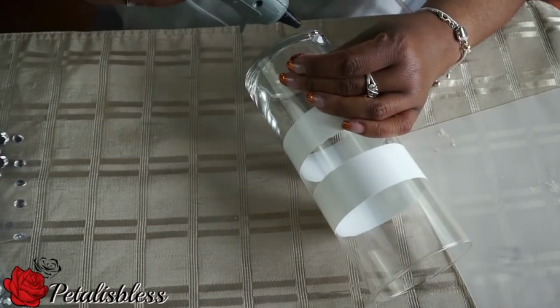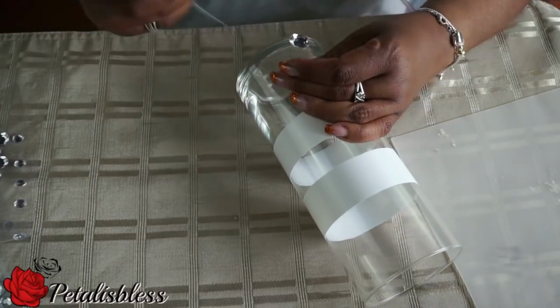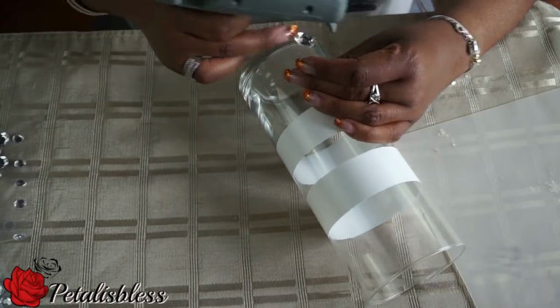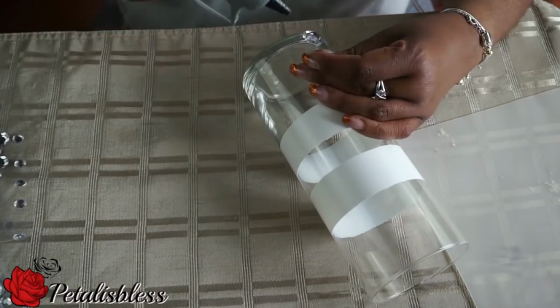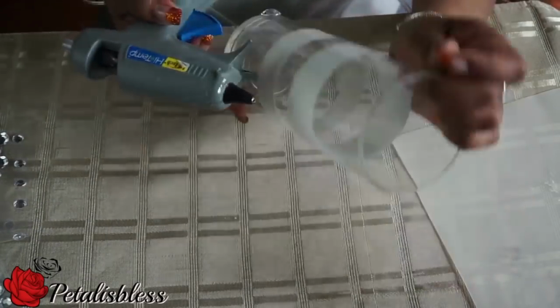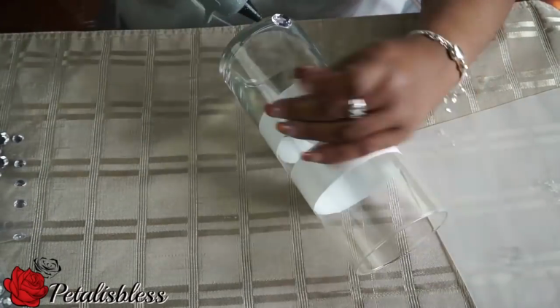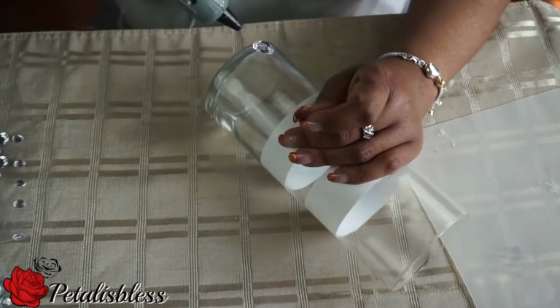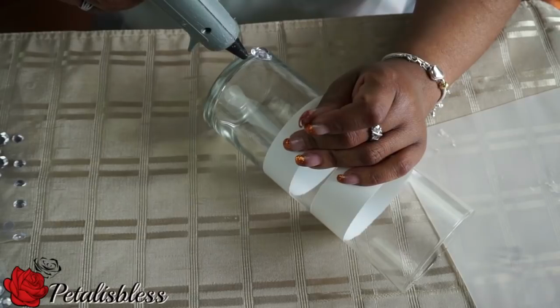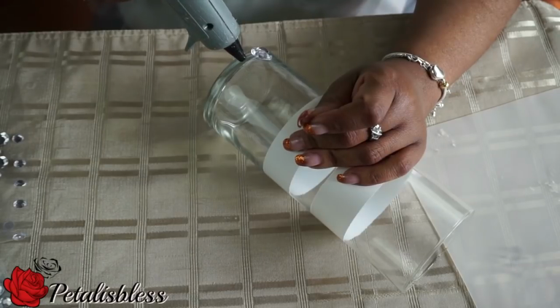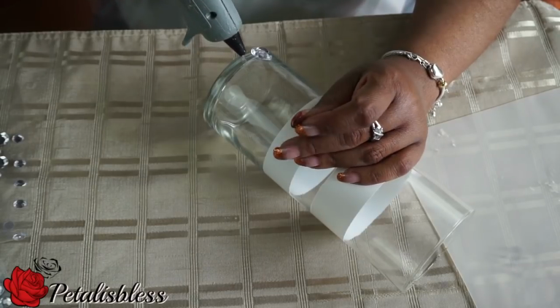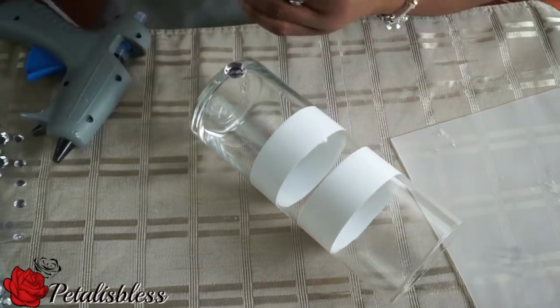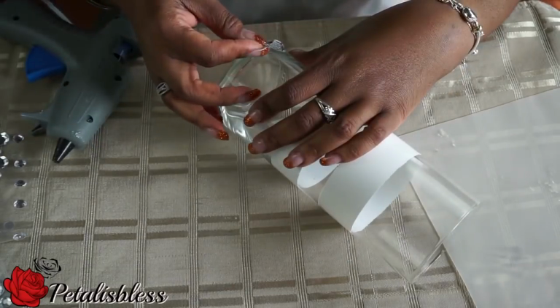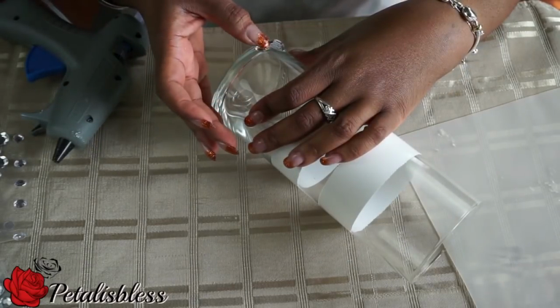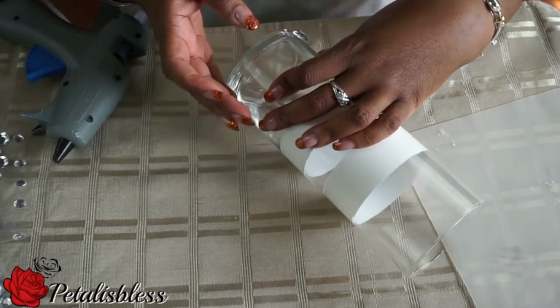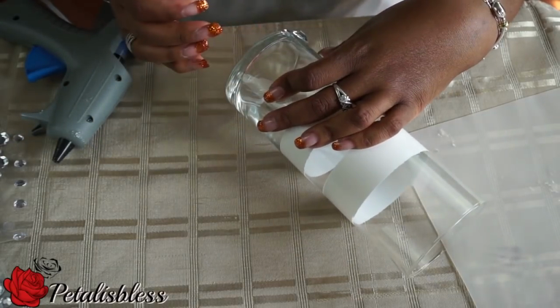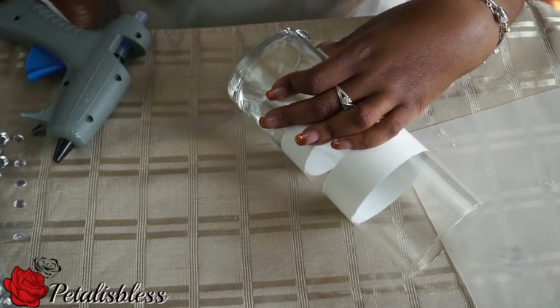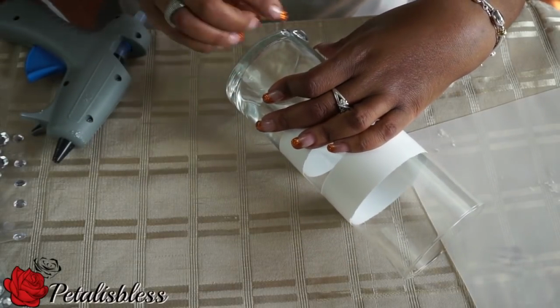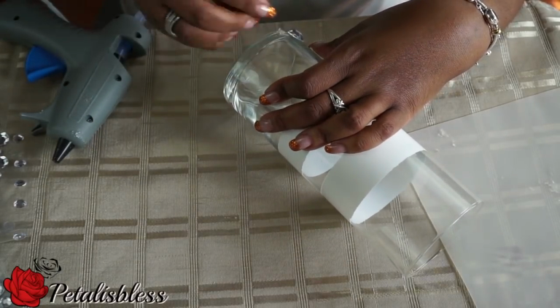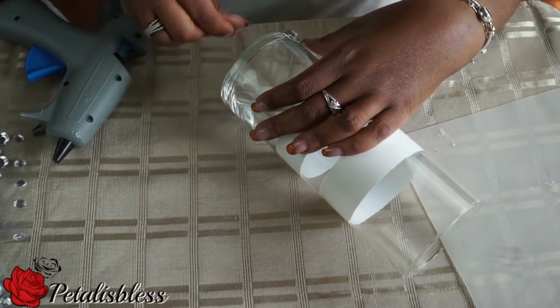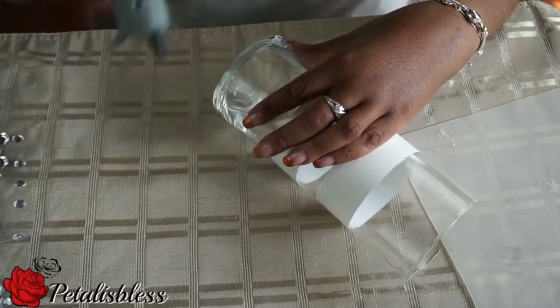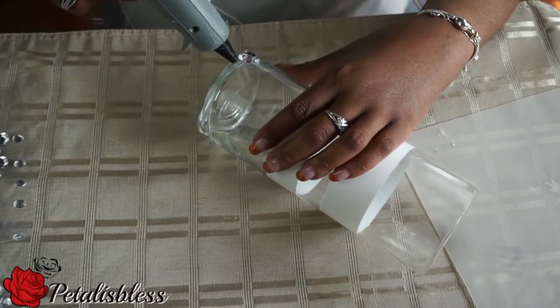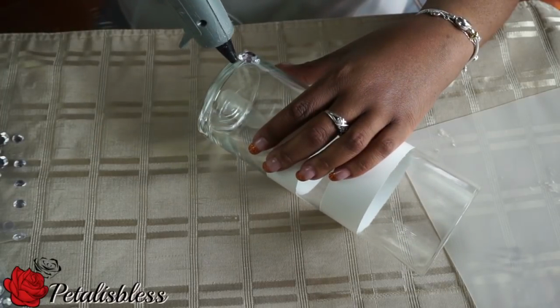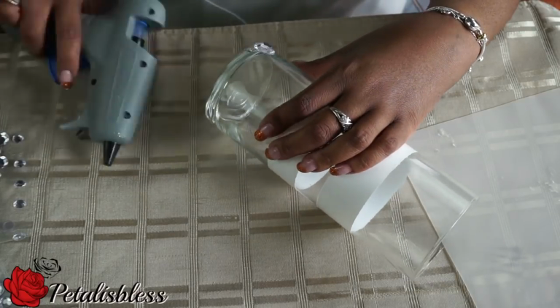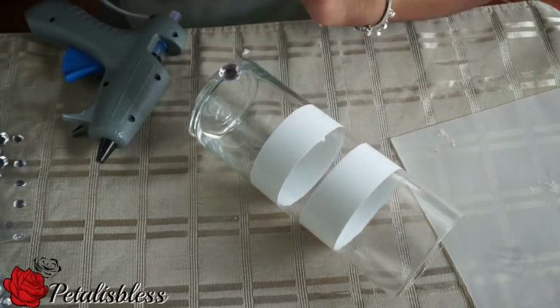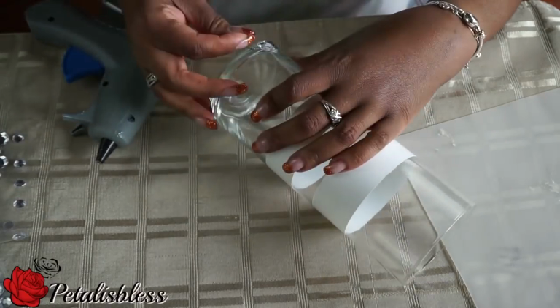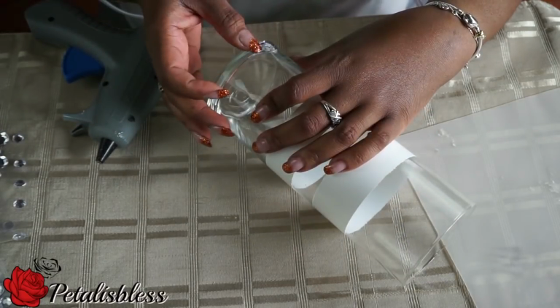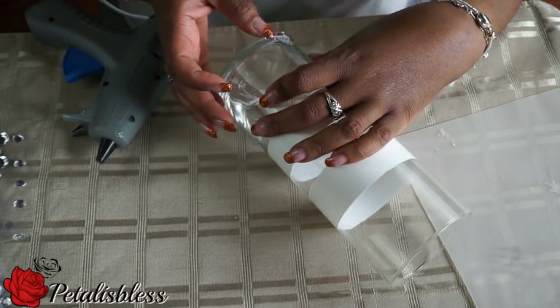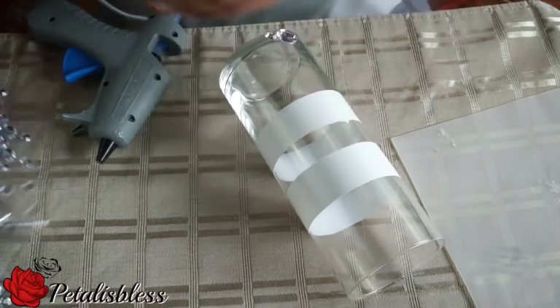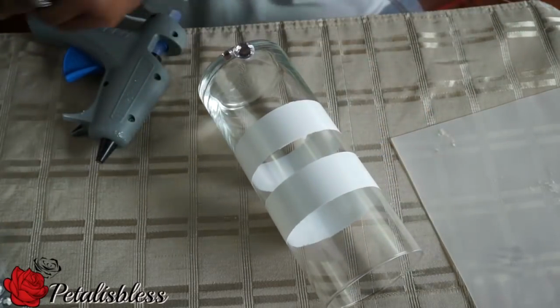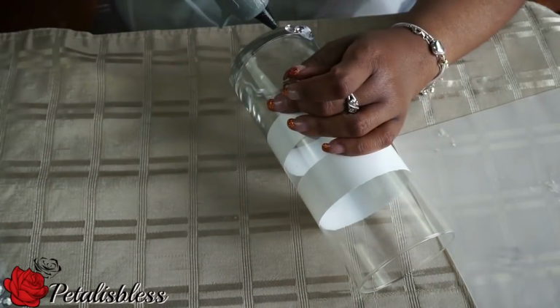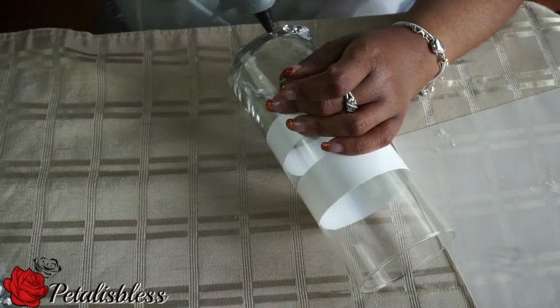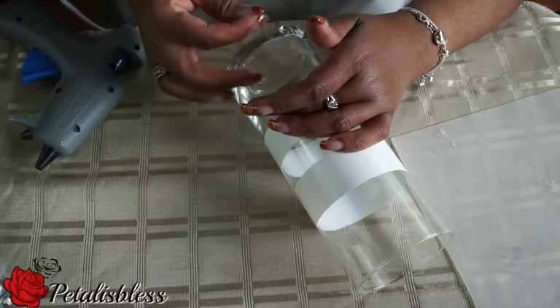I'm going to be placing the gems everywhere the clear crystal is showing on the vases. I'll be placing large stones and then small ones — large ones and small ones — all the way around till we get to the top.